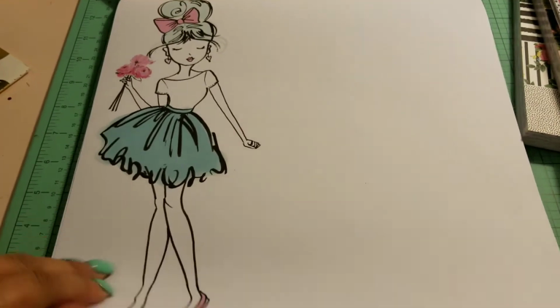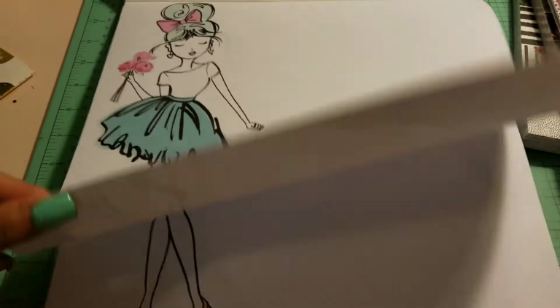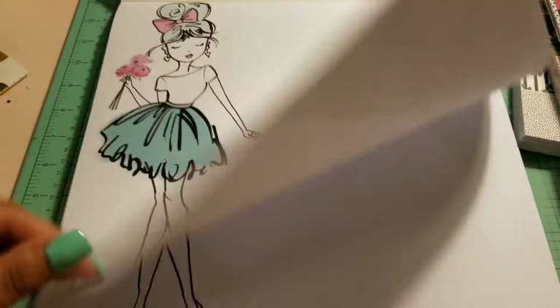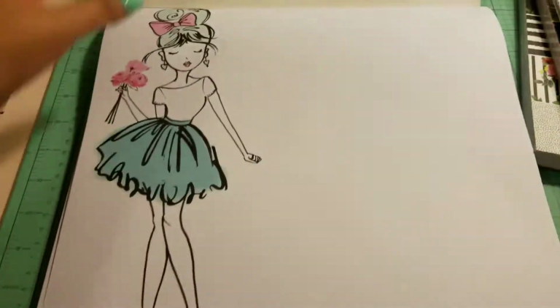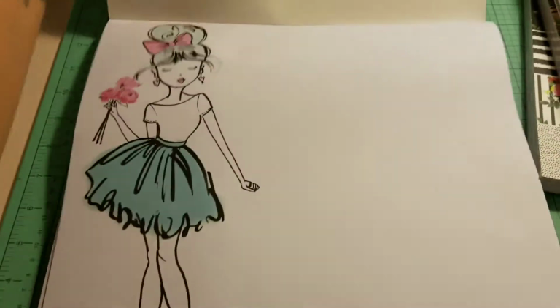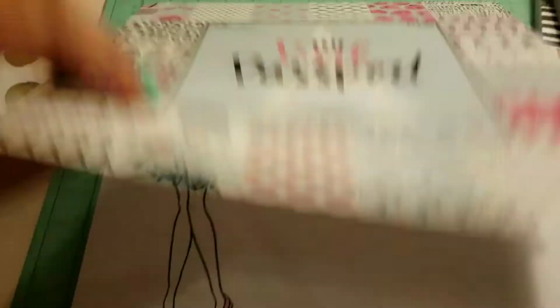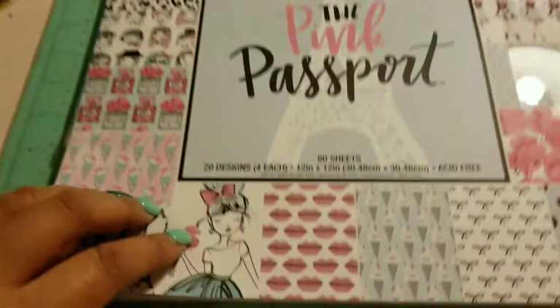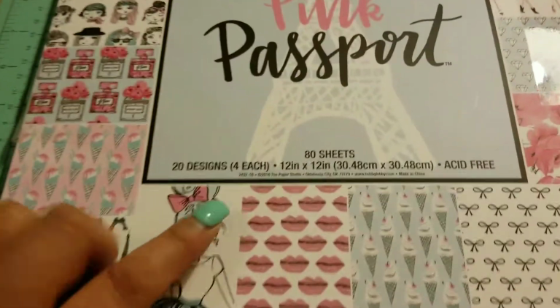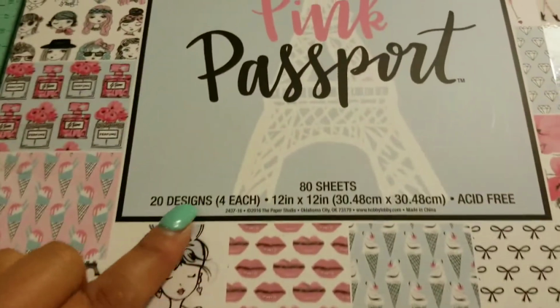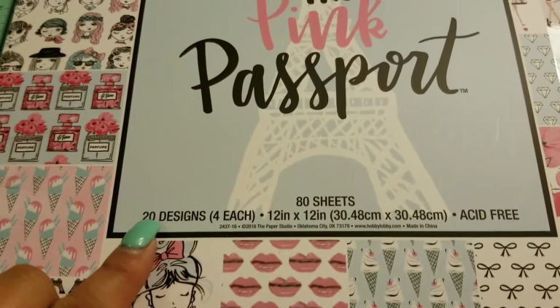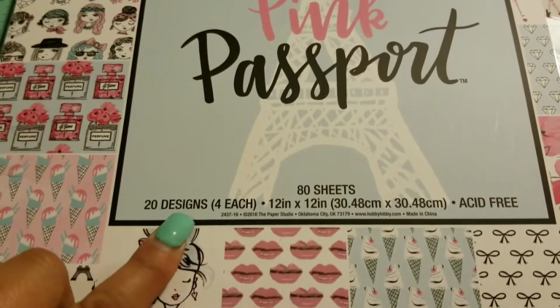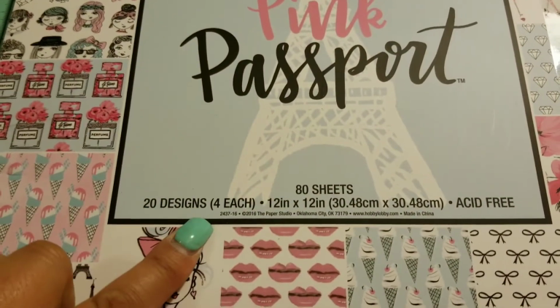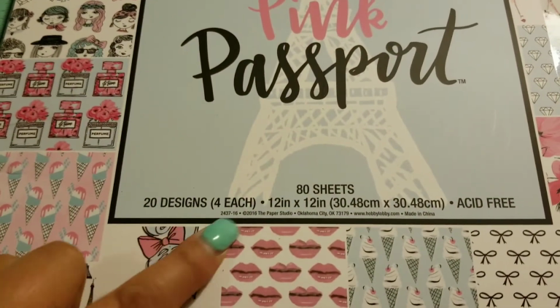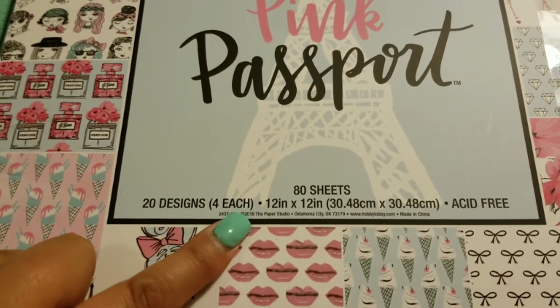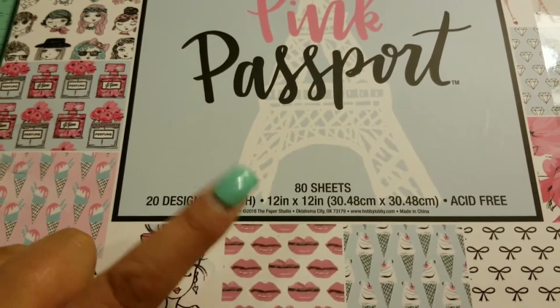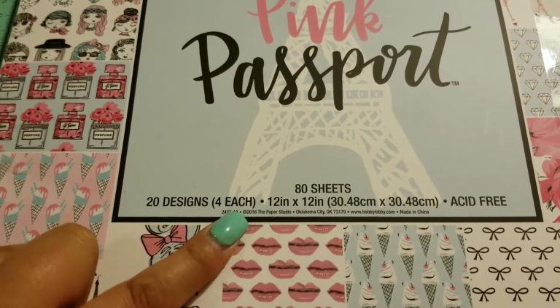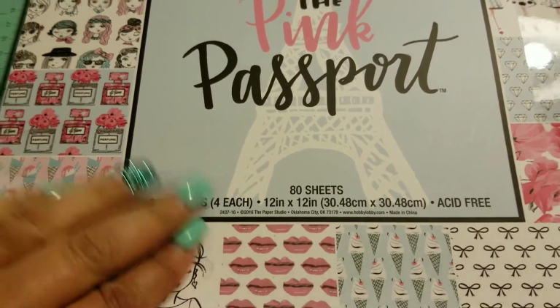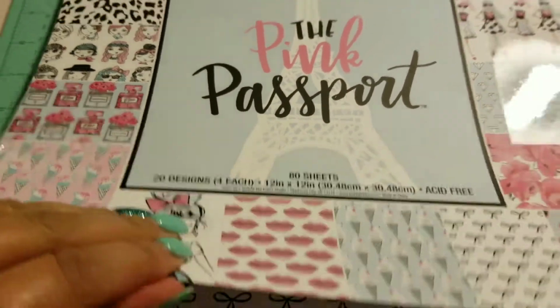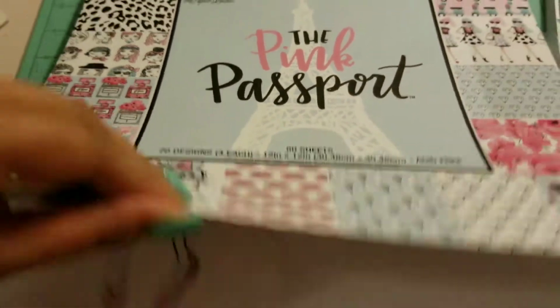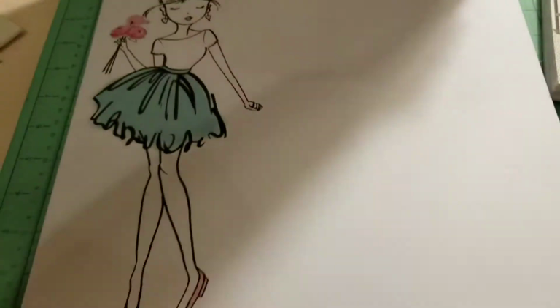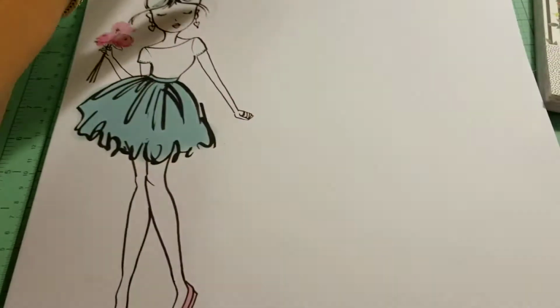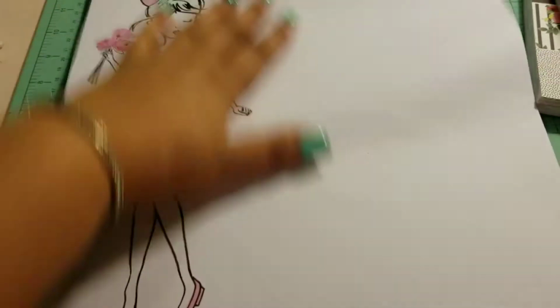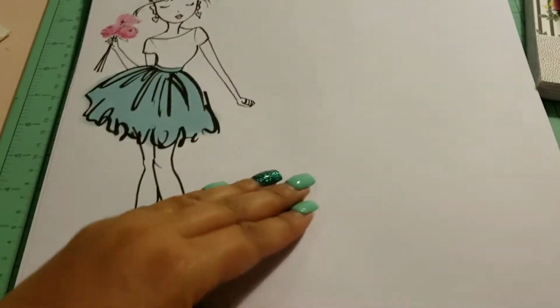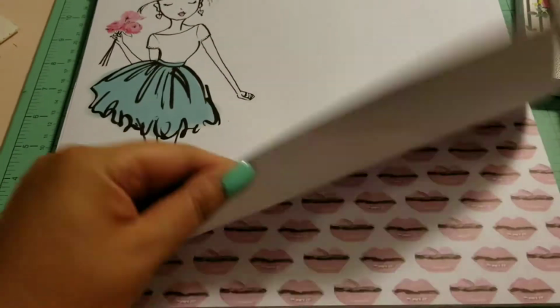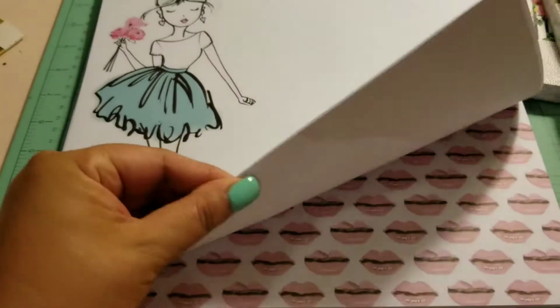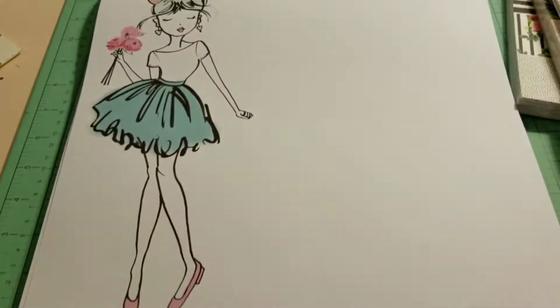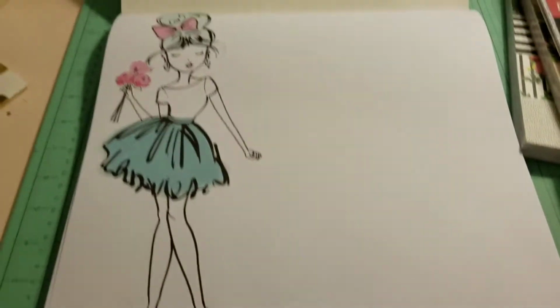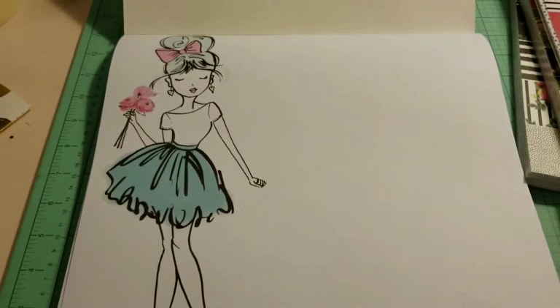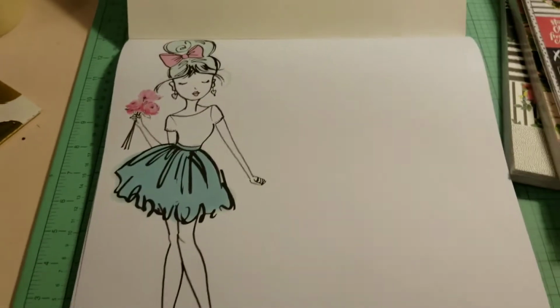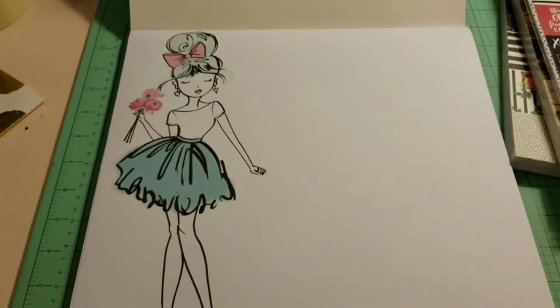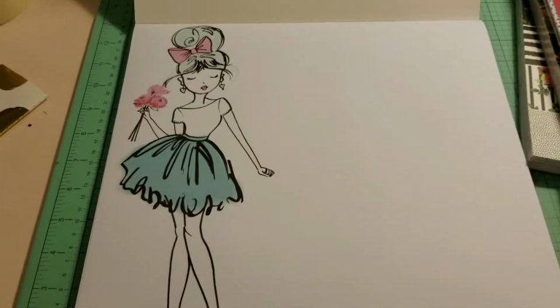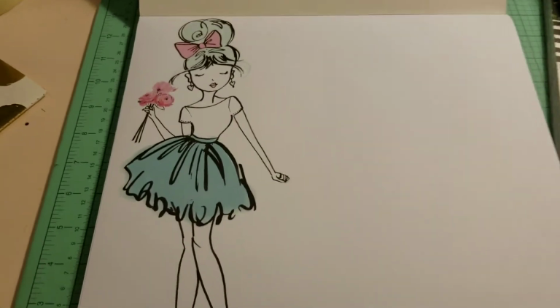It's just regular paper. You get 20 designs for each, which is awesome. And it's not cardstock — it's just regular paper. But look at this gal.